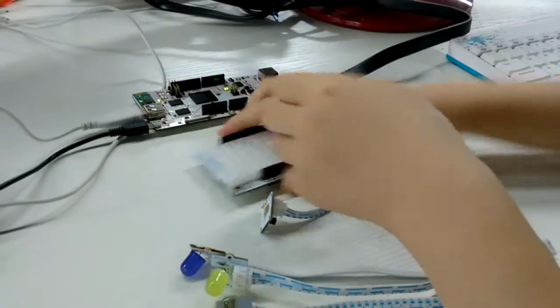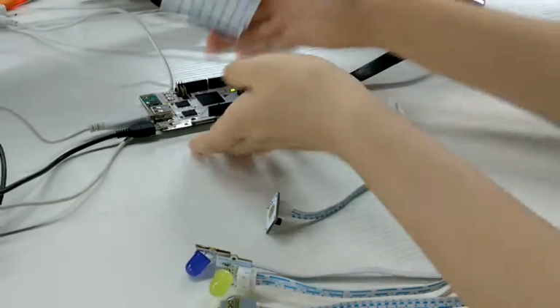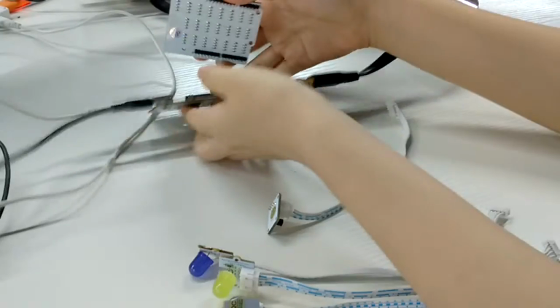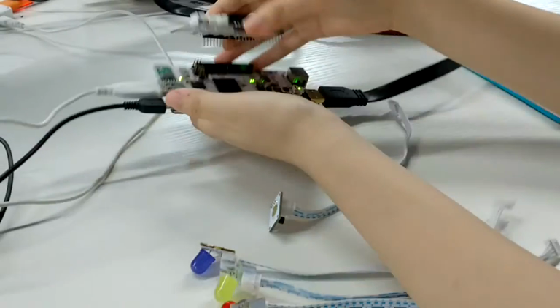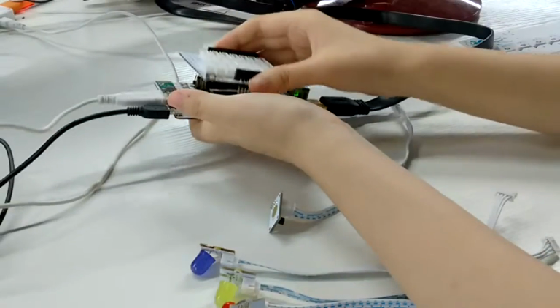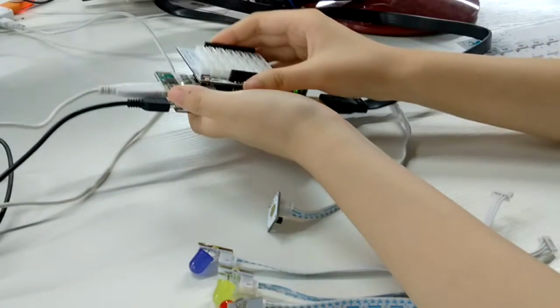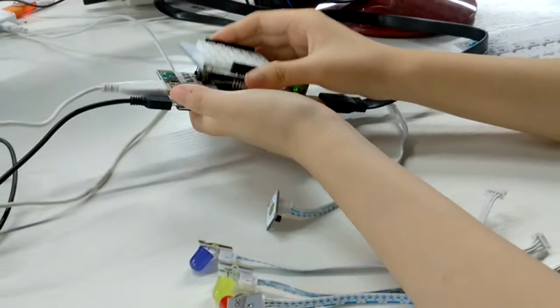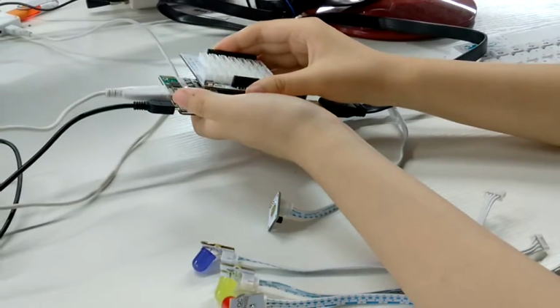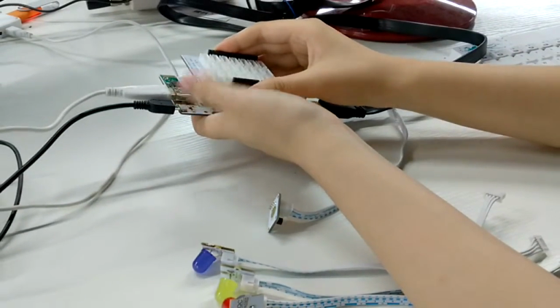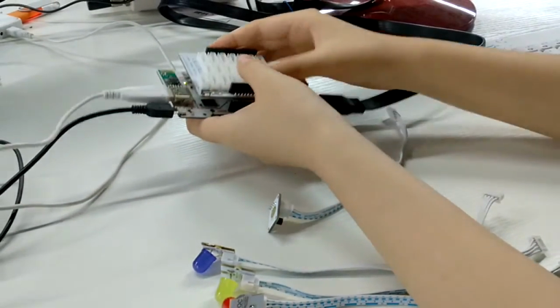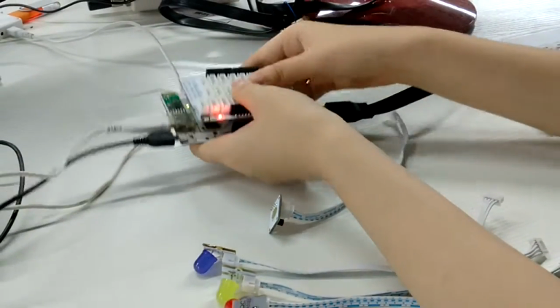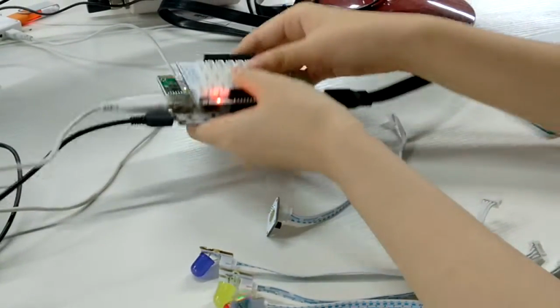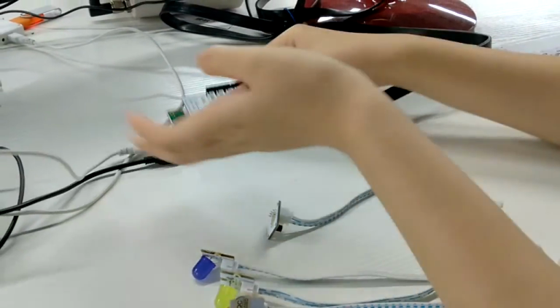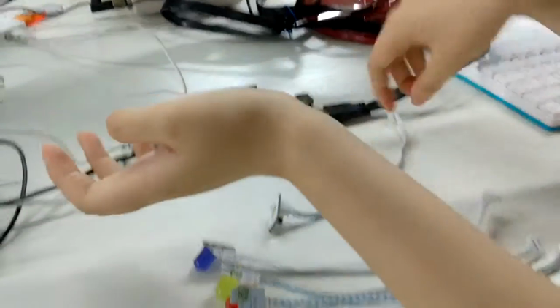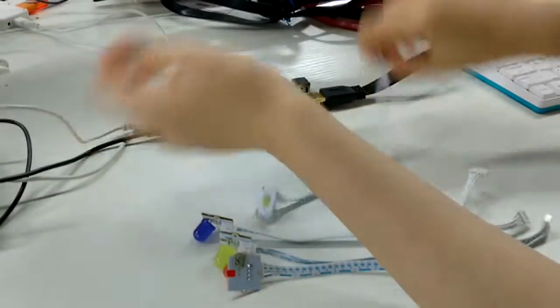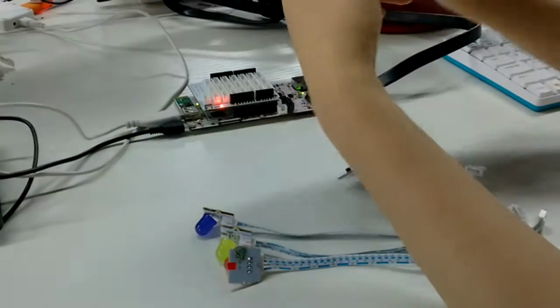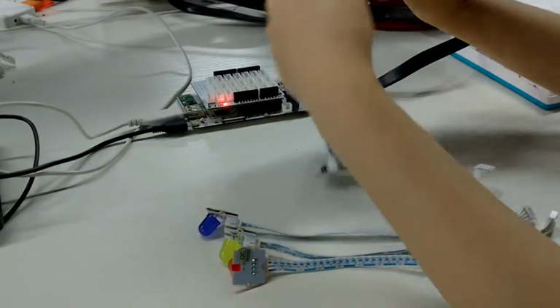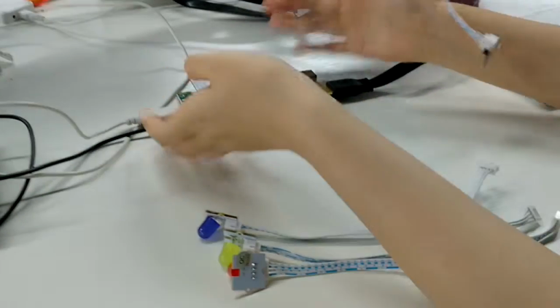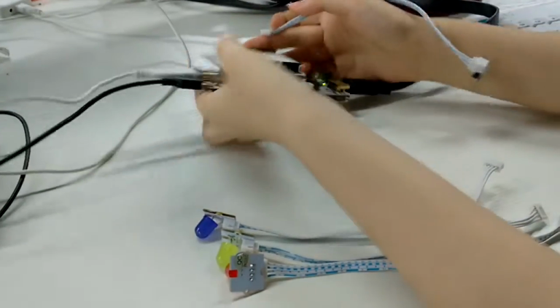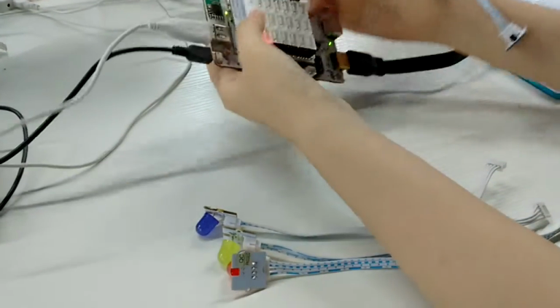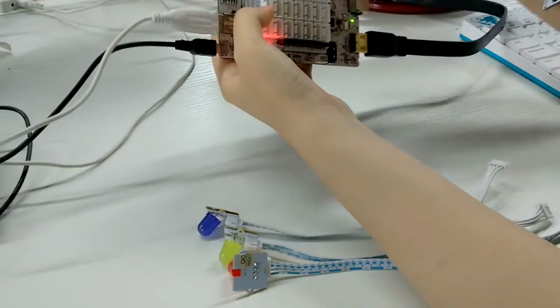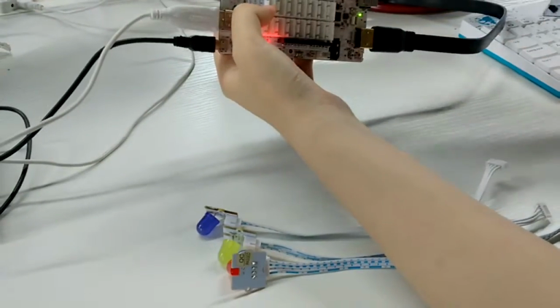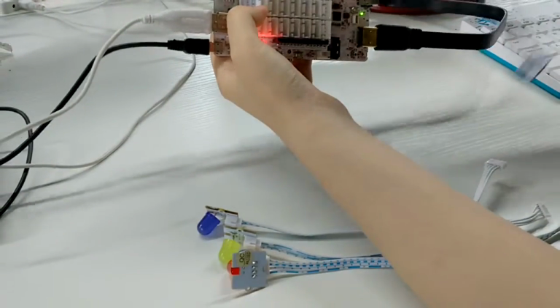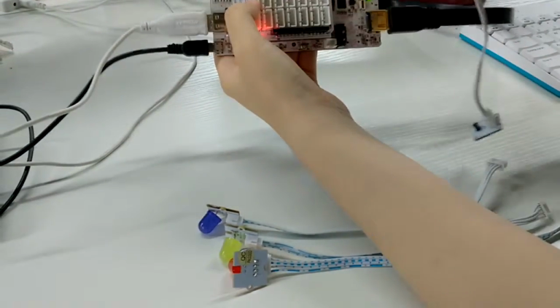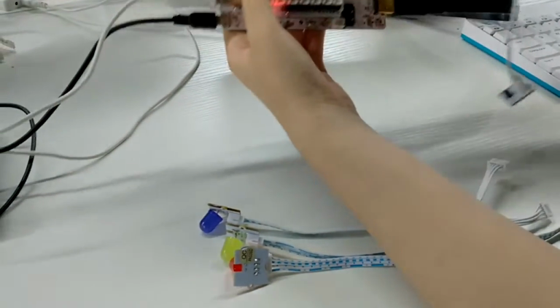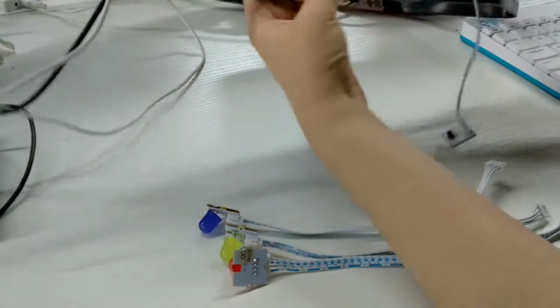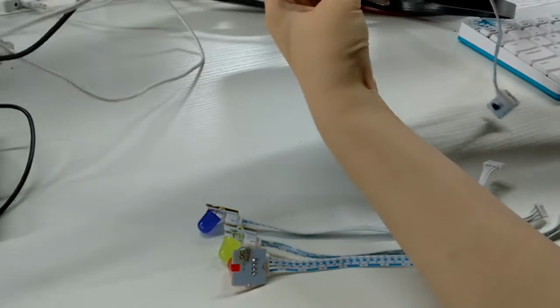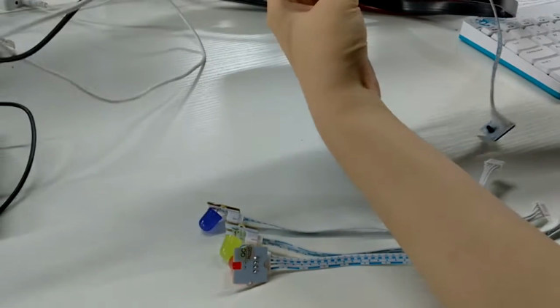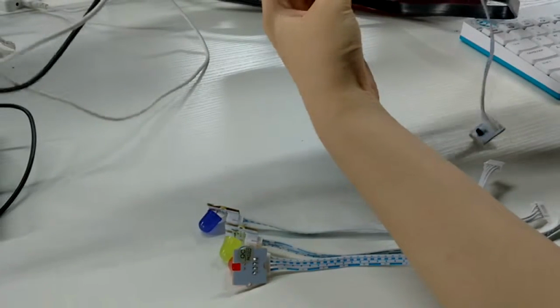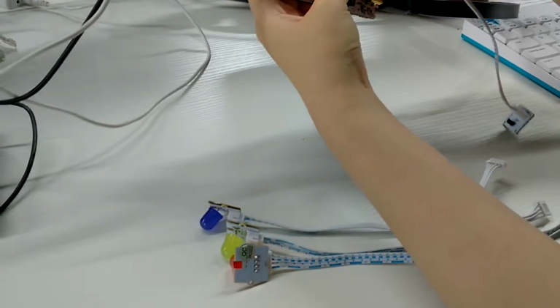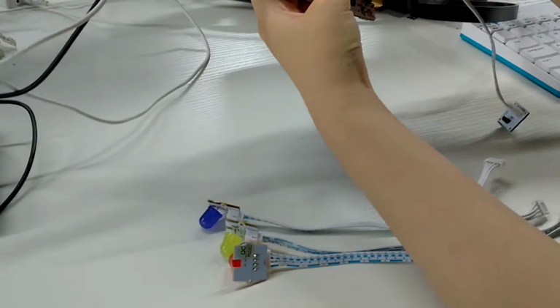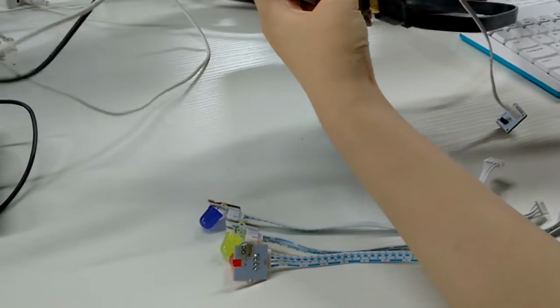First, we put the linker base shield on PCDuino 3, and then we connect the temperature sensor on A4.